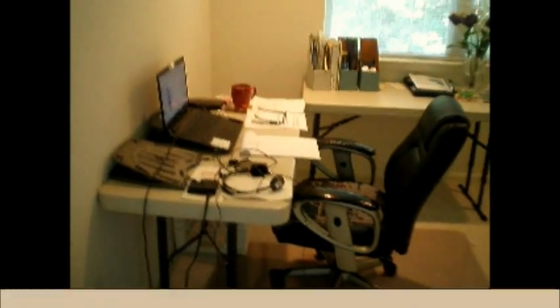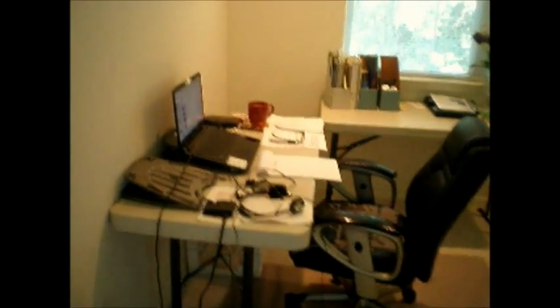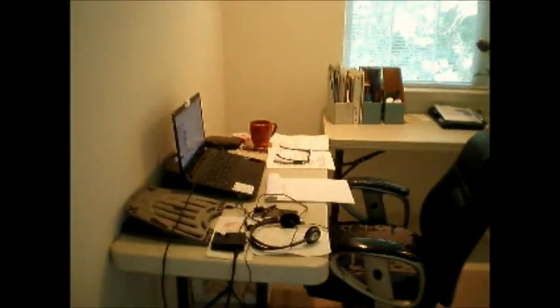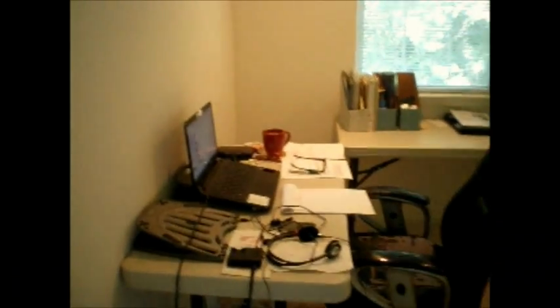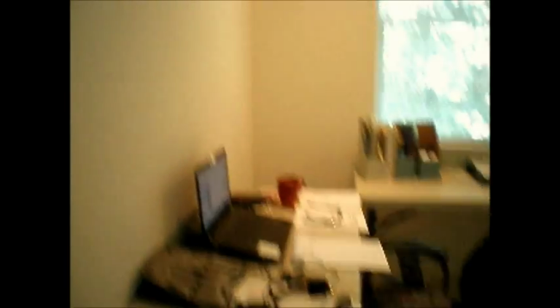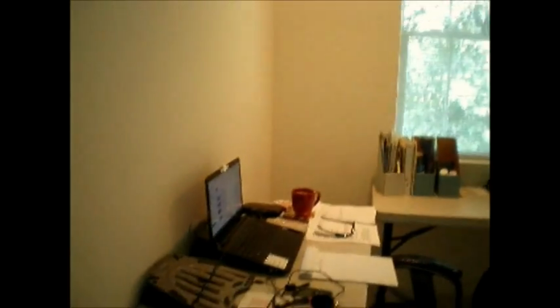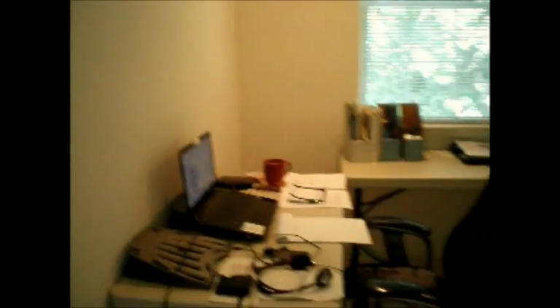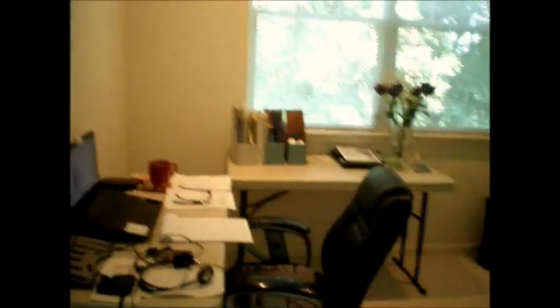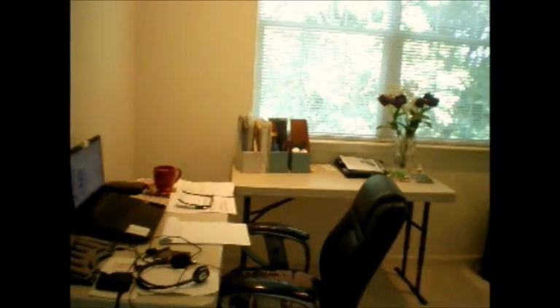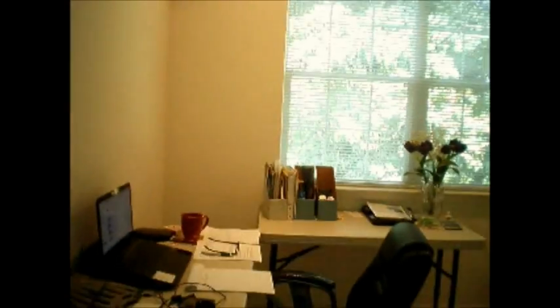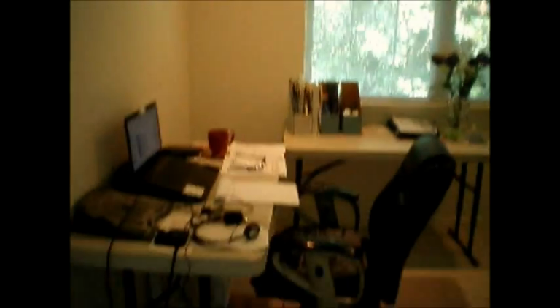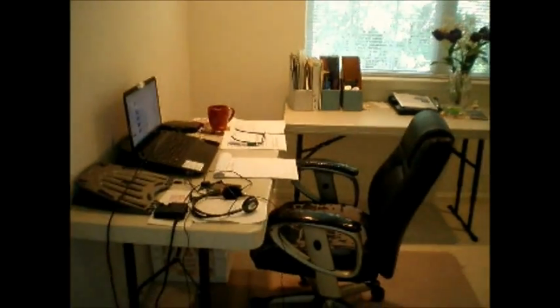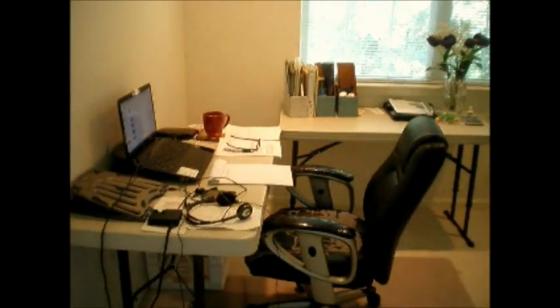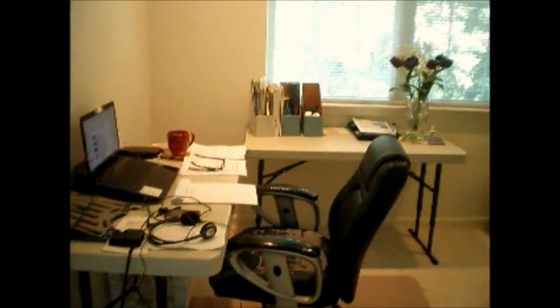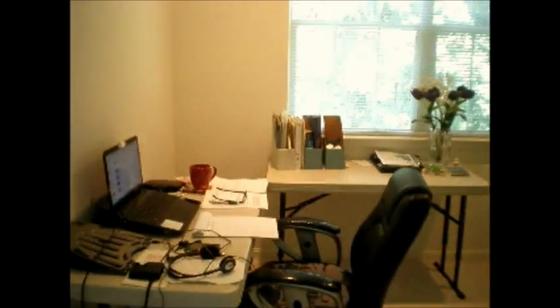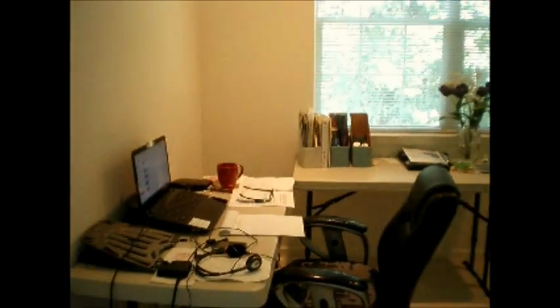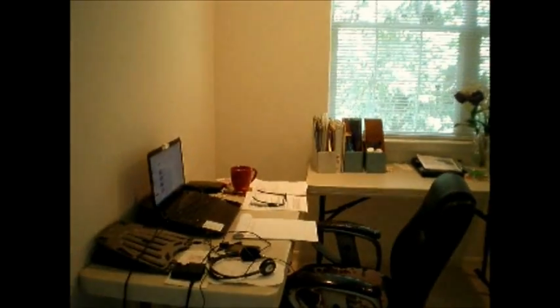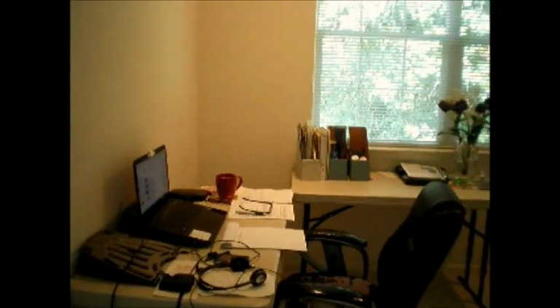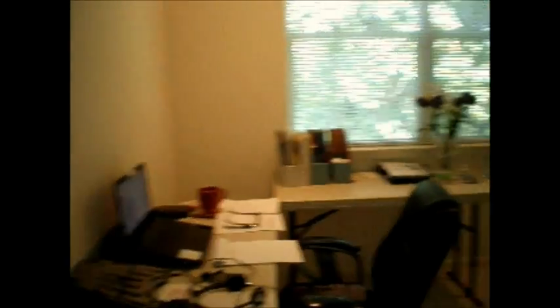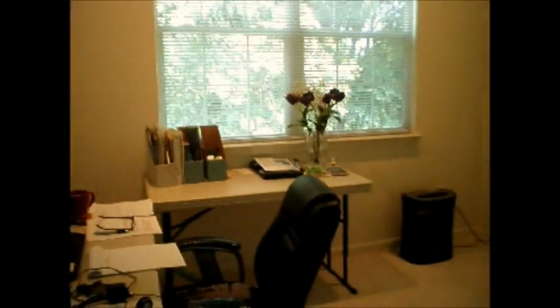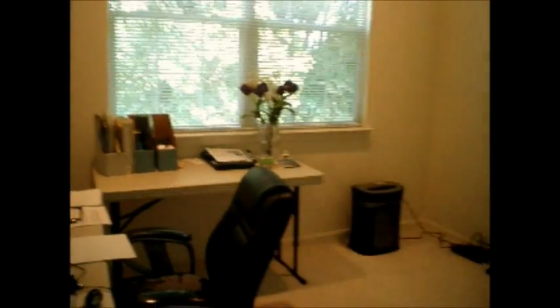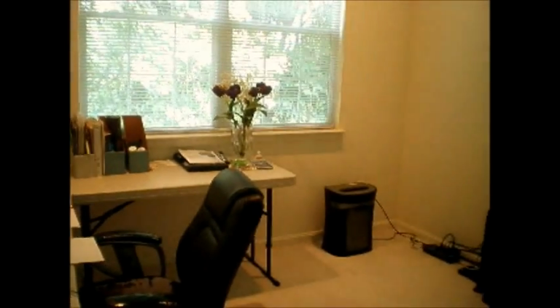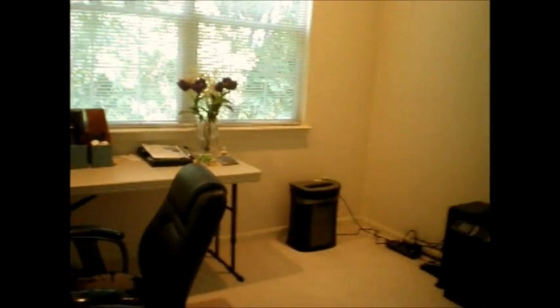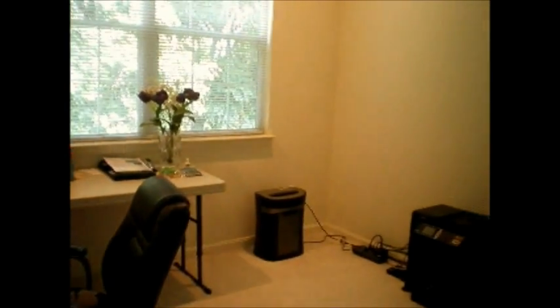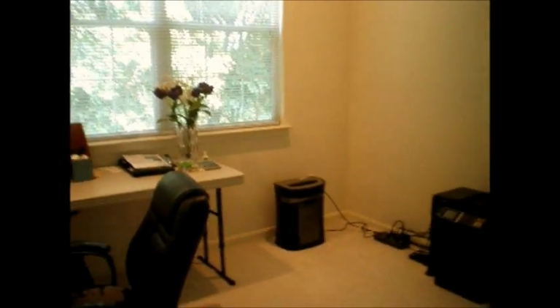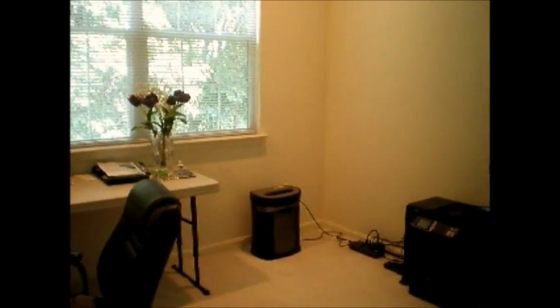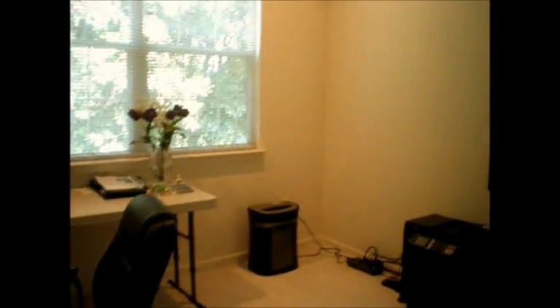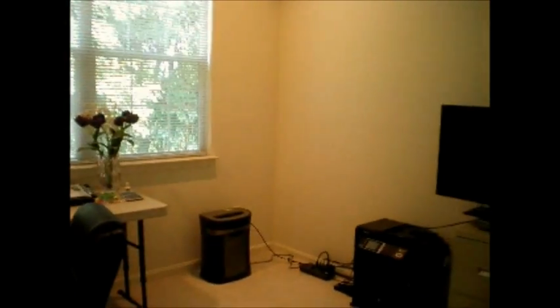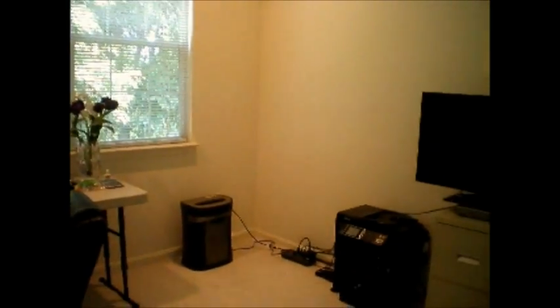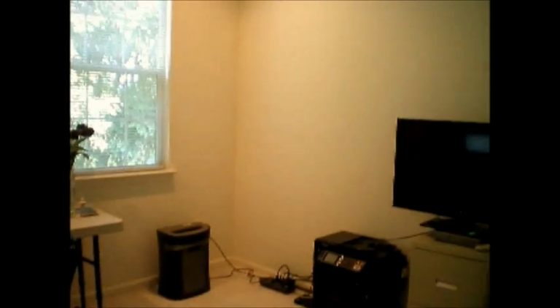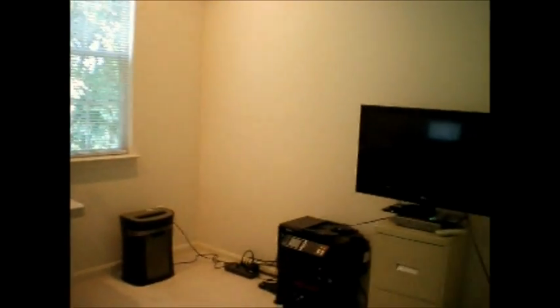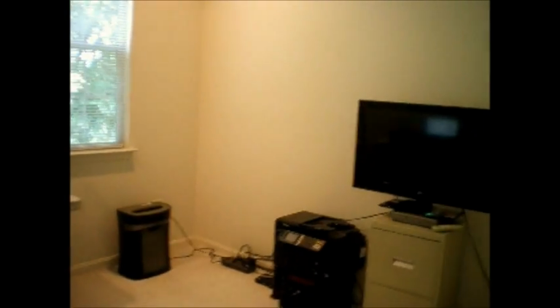All right guys, here's my little makeshift office — the area that I work in when I'm actually sitting and talking to you guys most of the time as well.